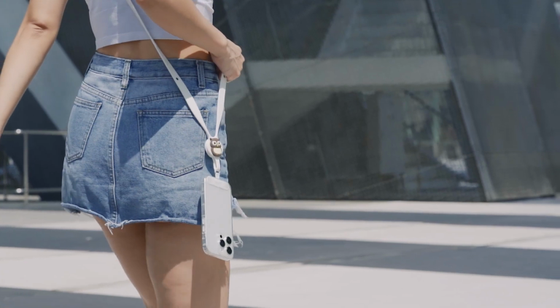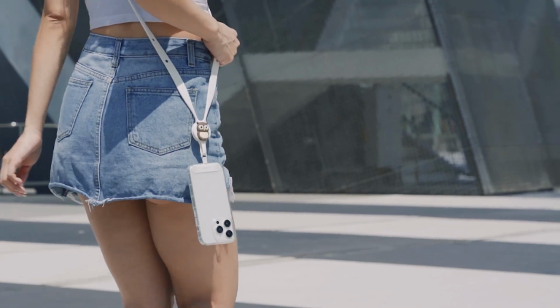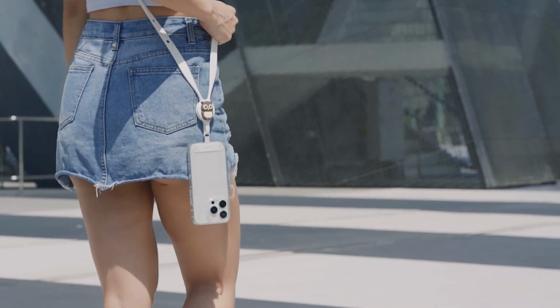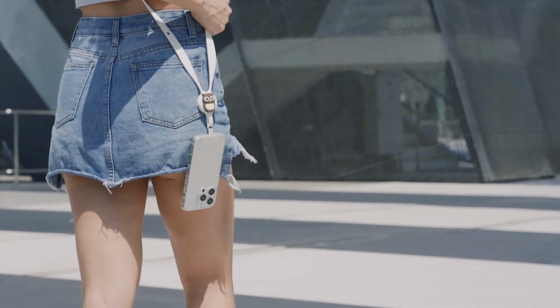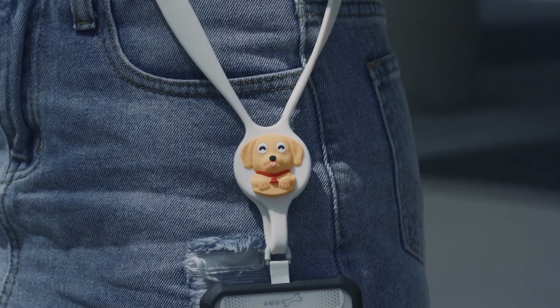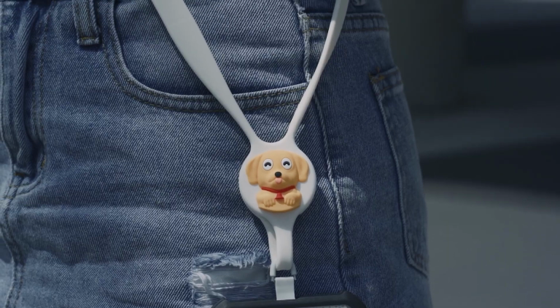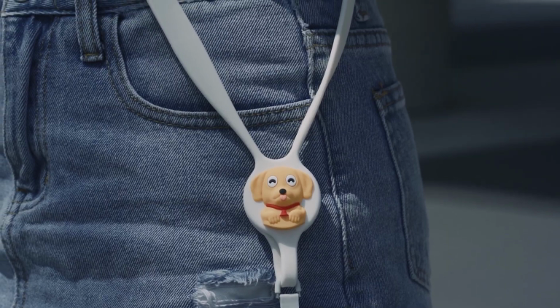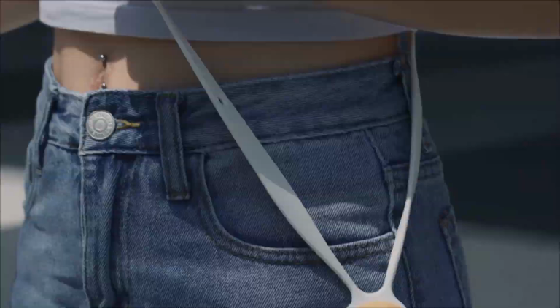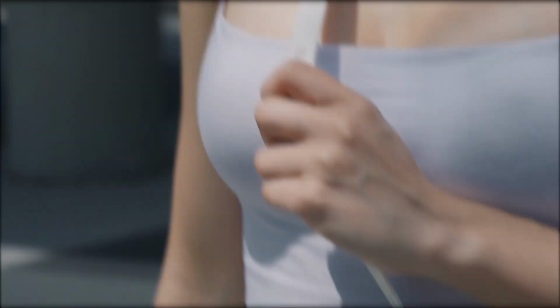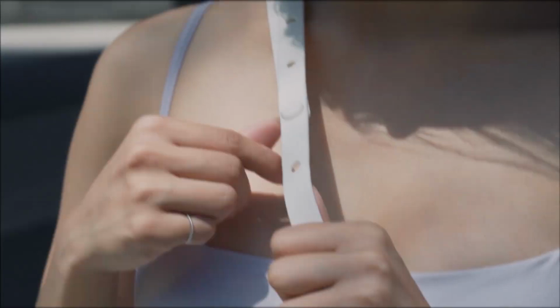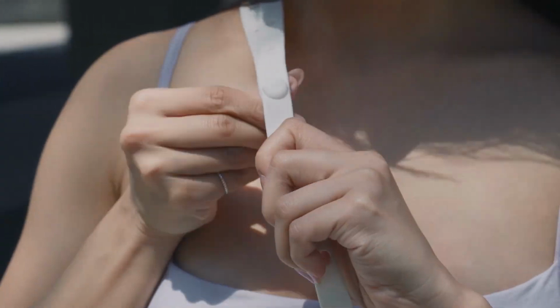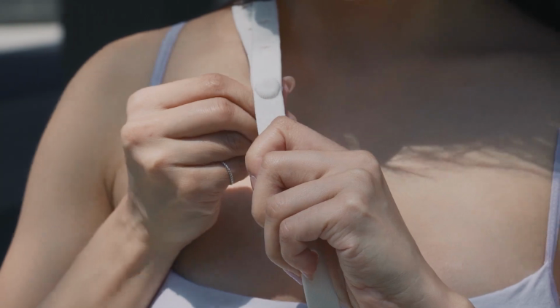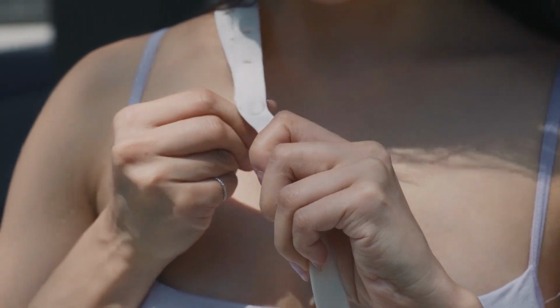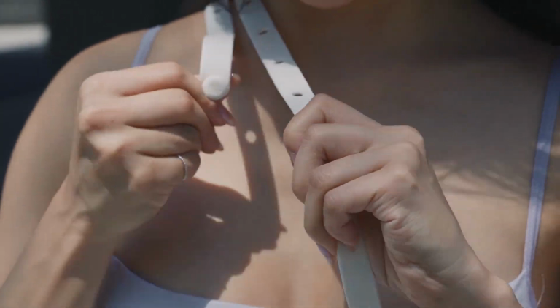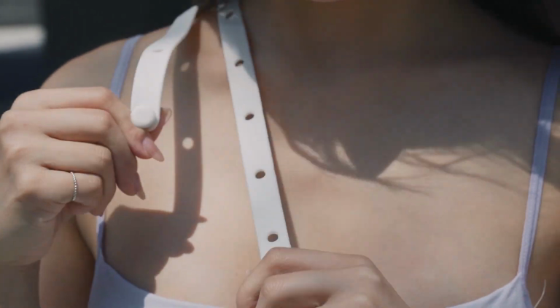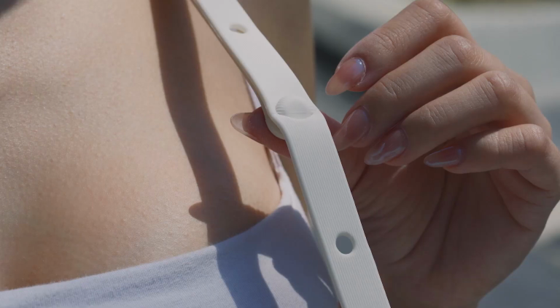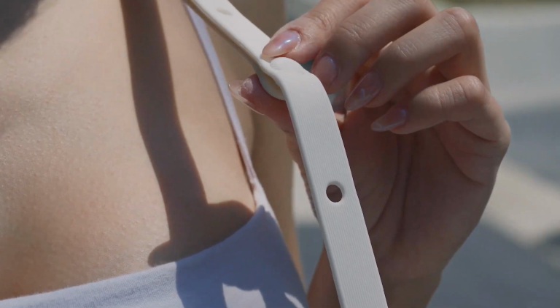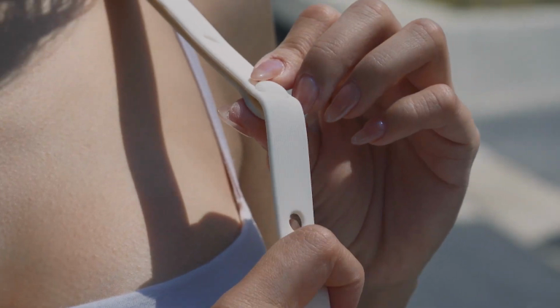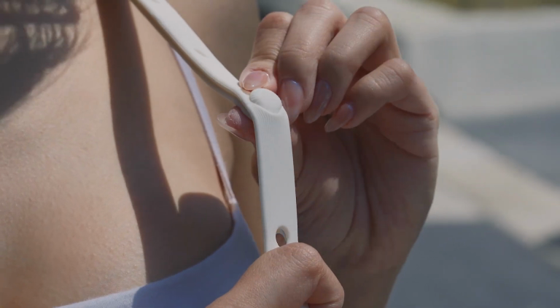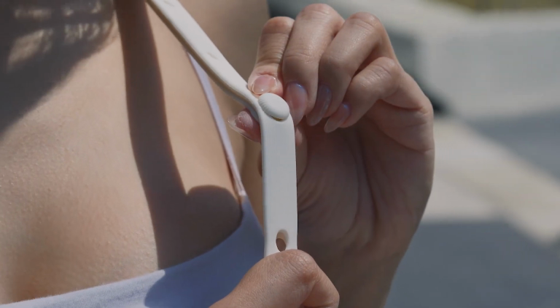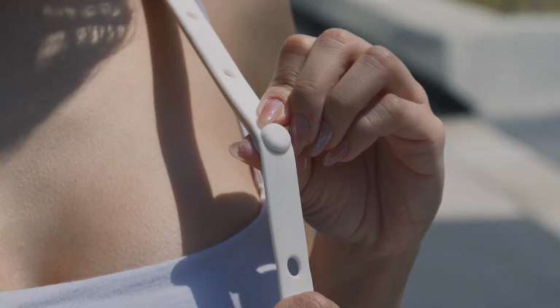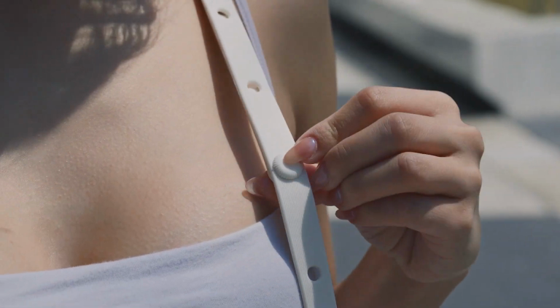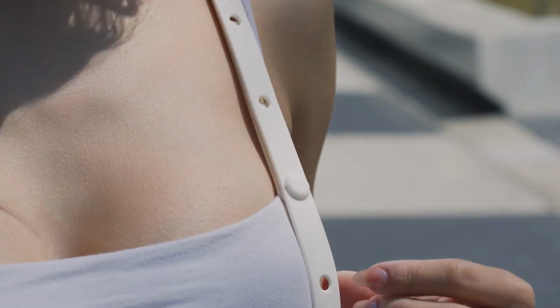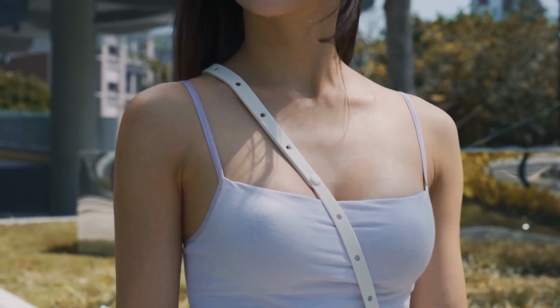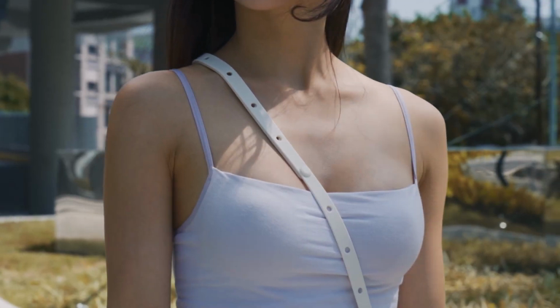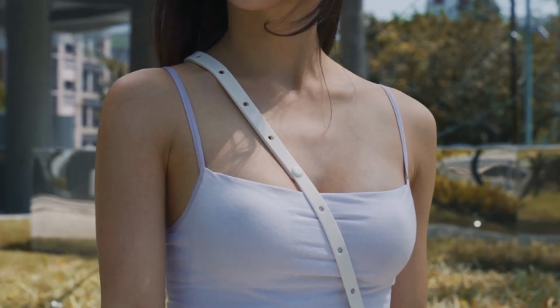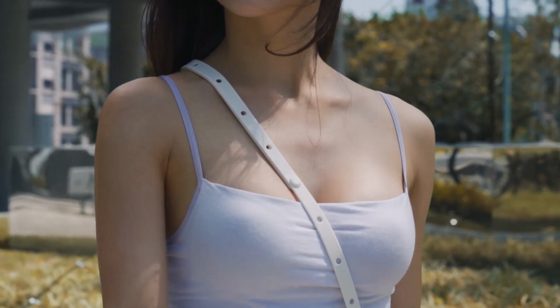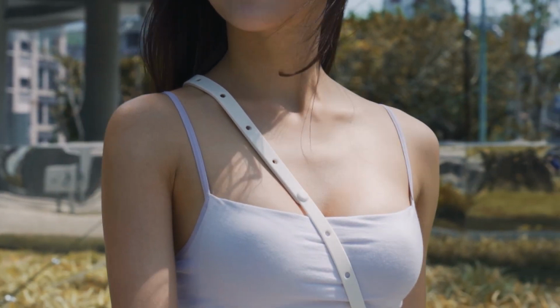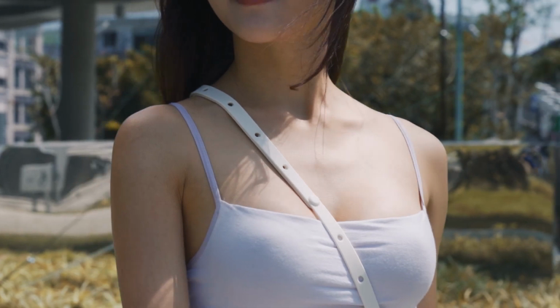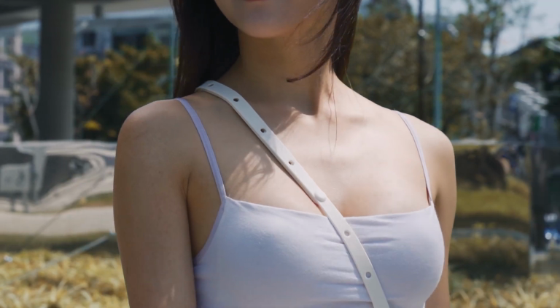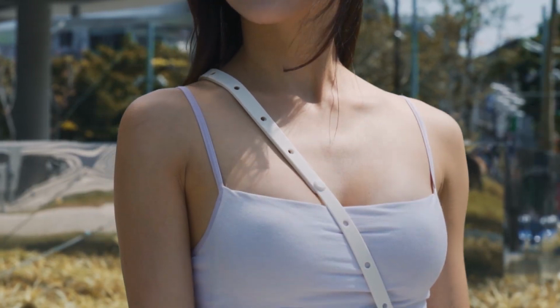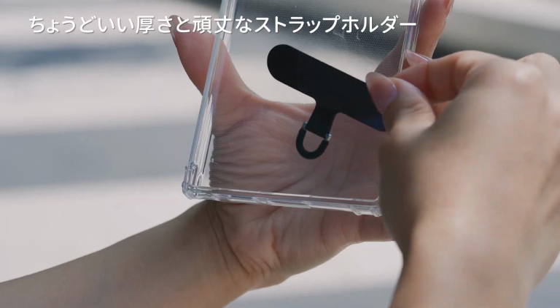Crossbody Lanyard Phone Tether Tab. Adjustable buttonless strap design — the length of the straps can be adjusted freely.